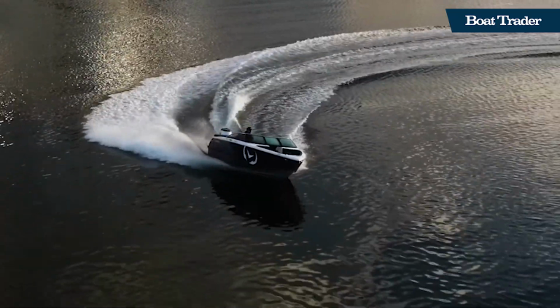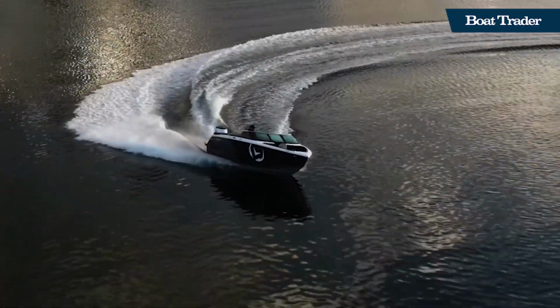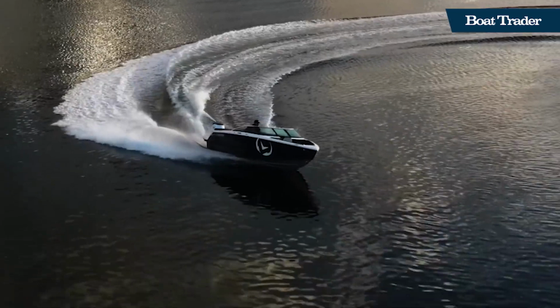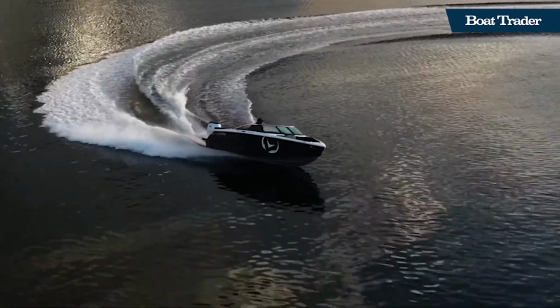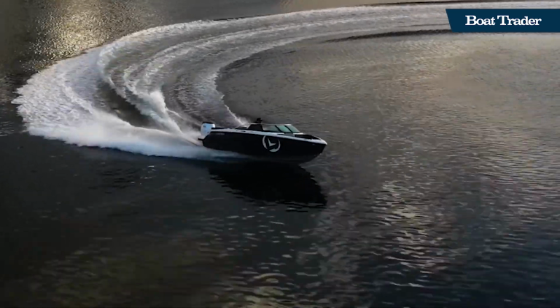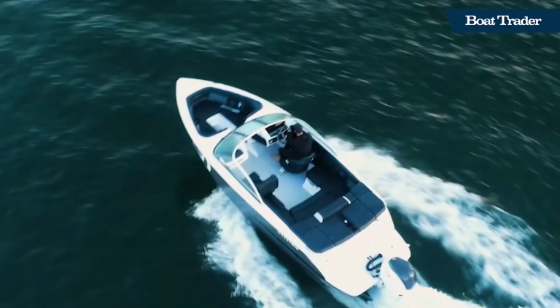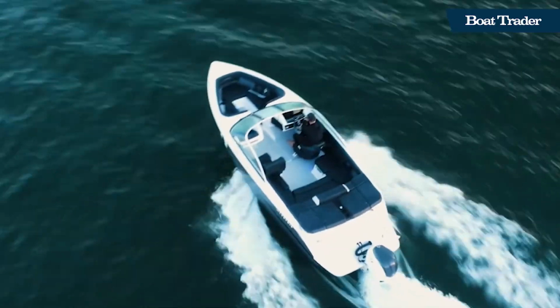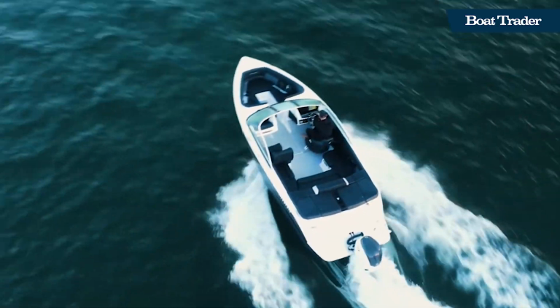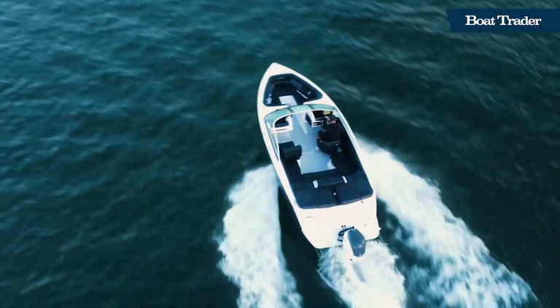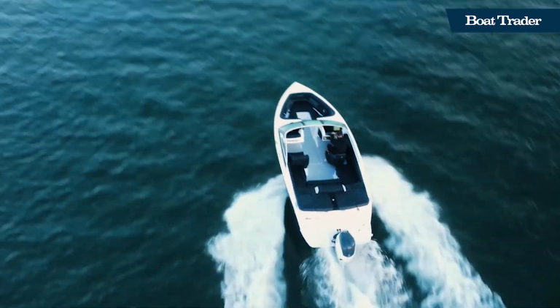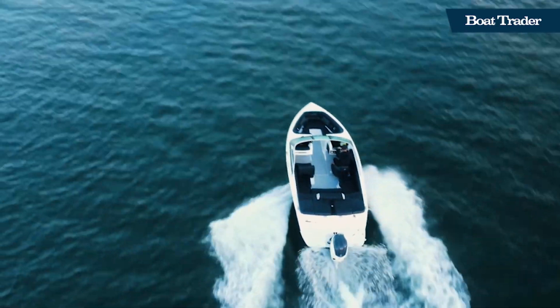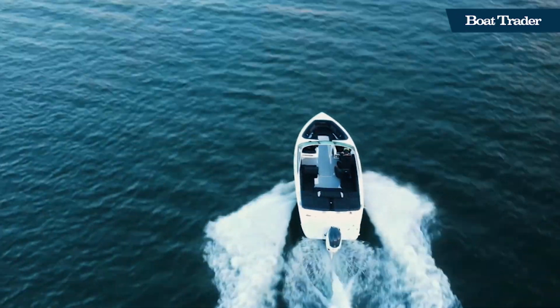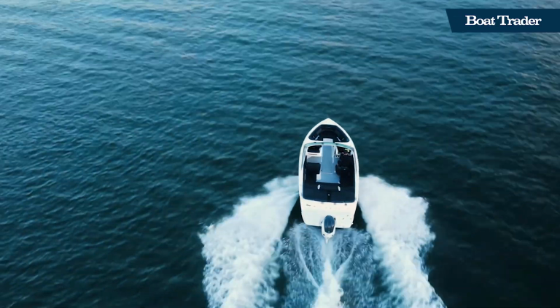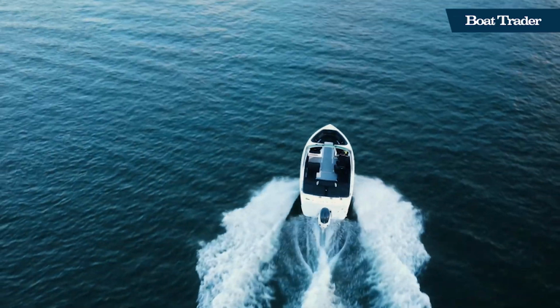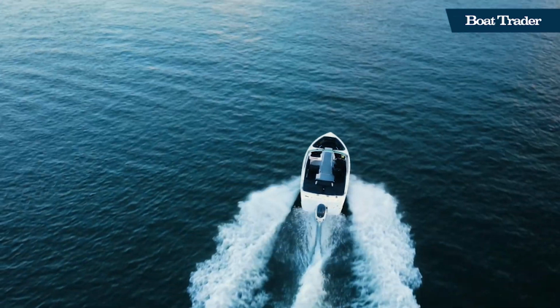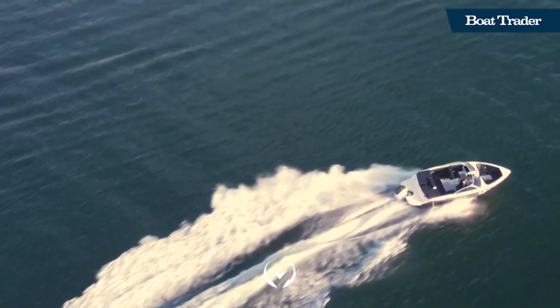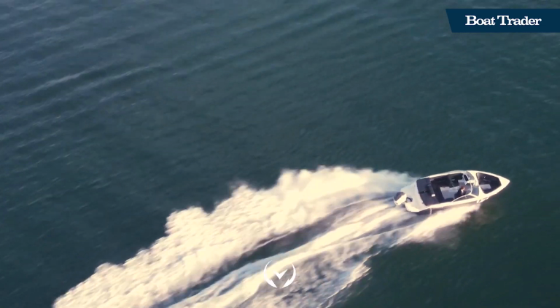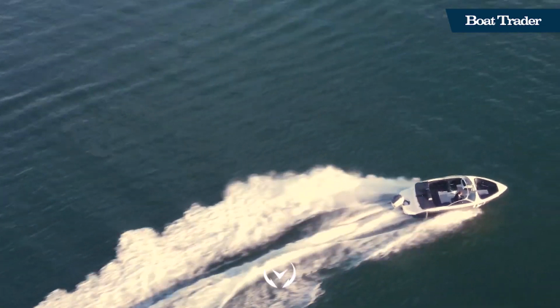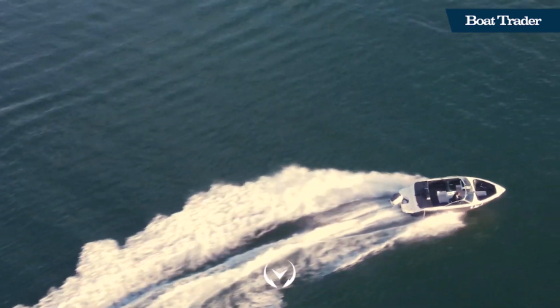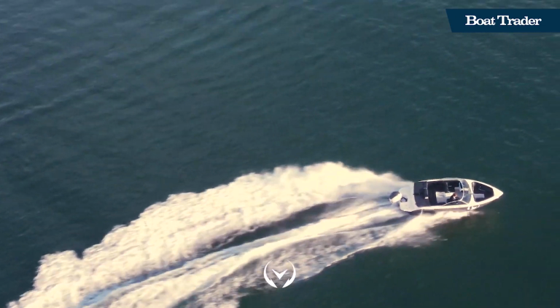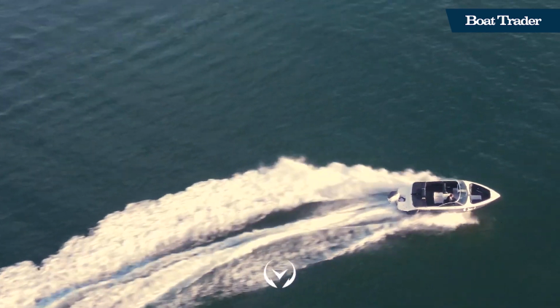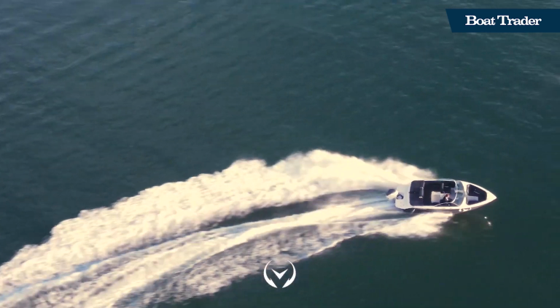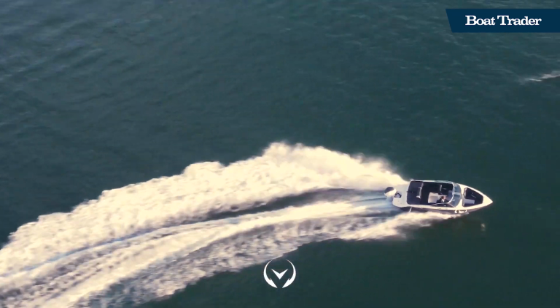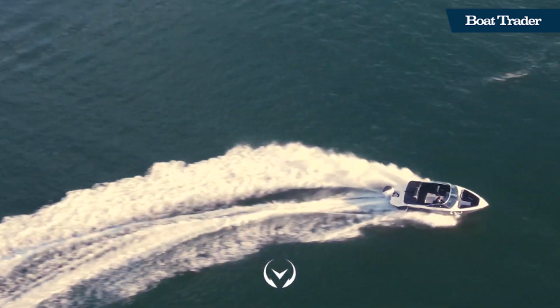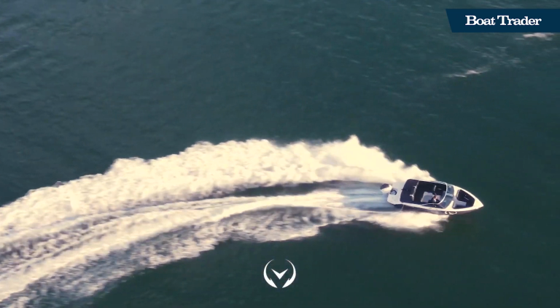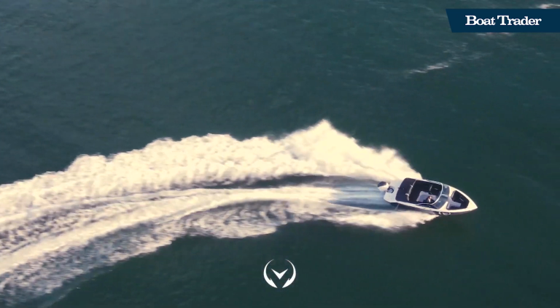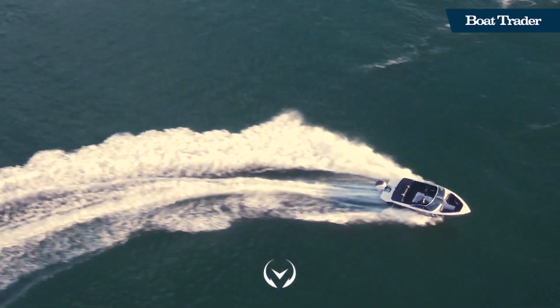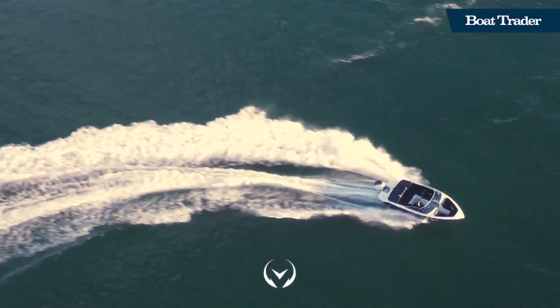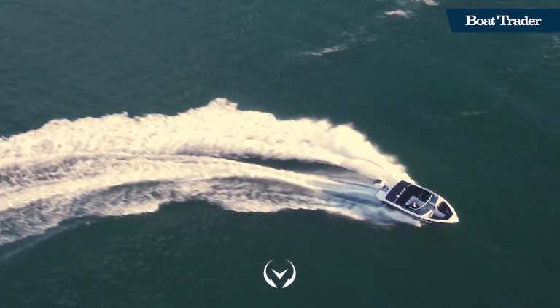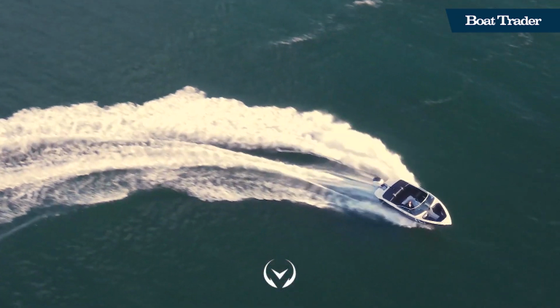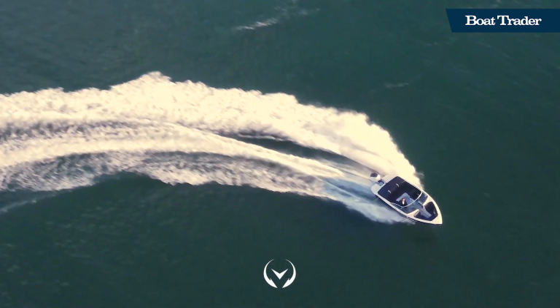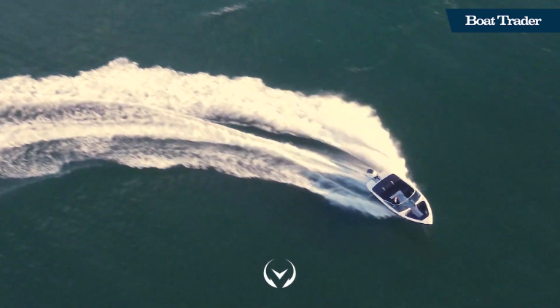Pricing starts around $190,000 rigged with the 180E motor. Visit BoatTrader.com to view Four Winds H2E electric boats for sale today.